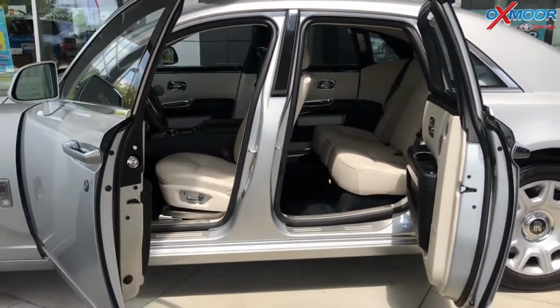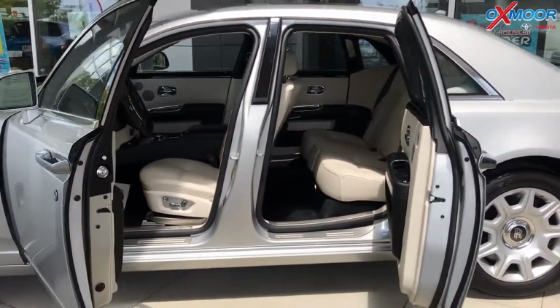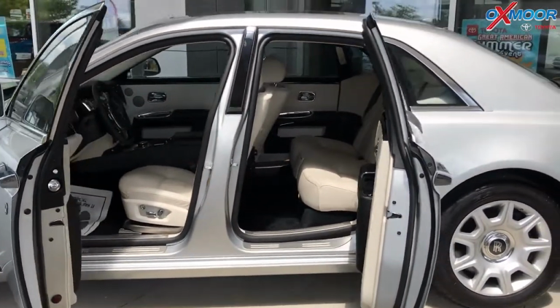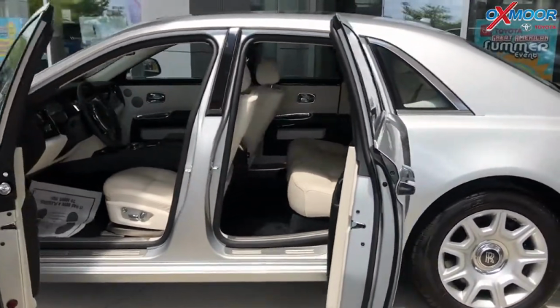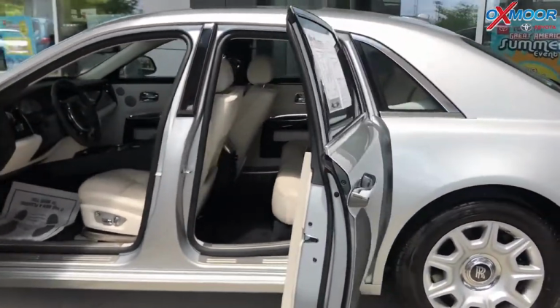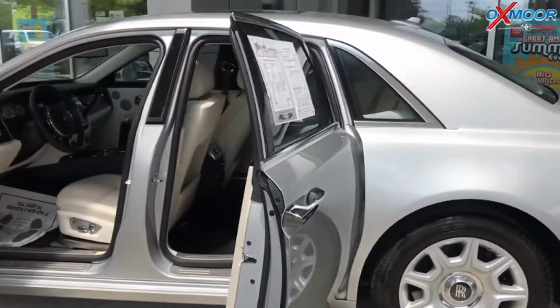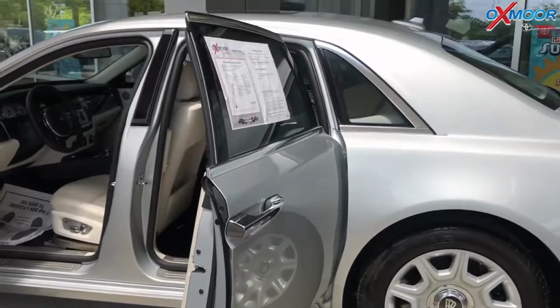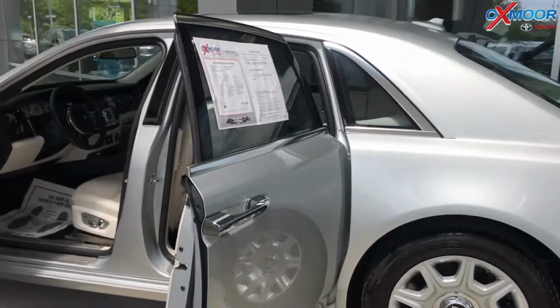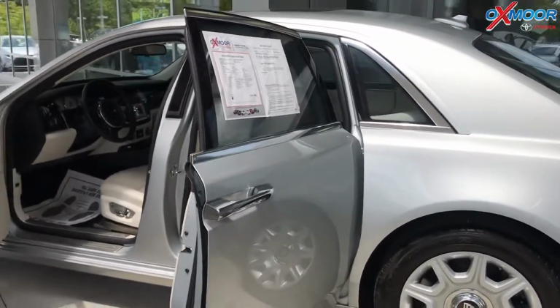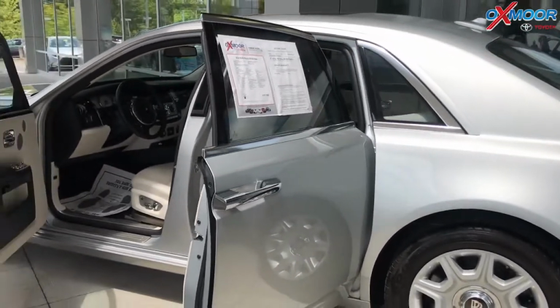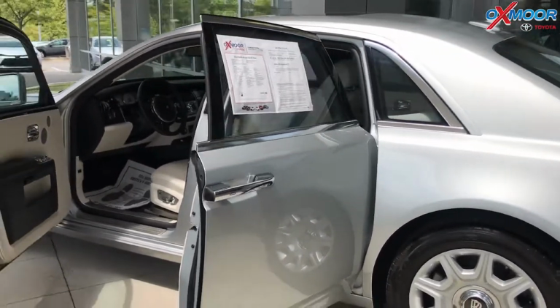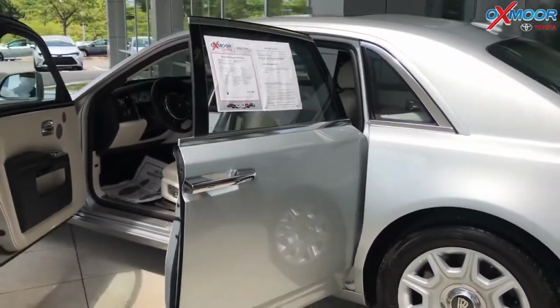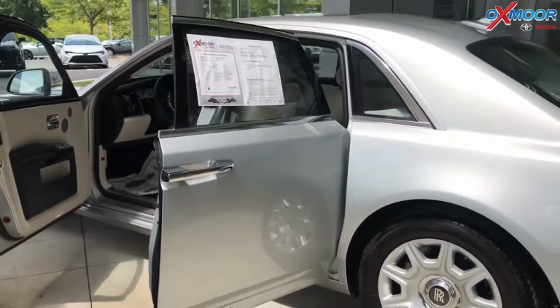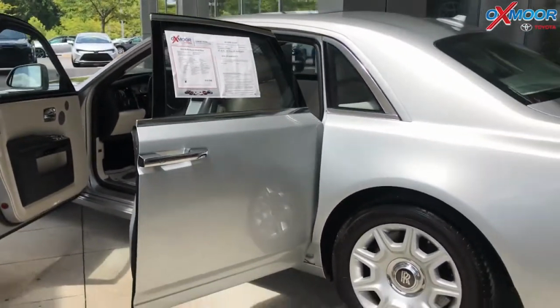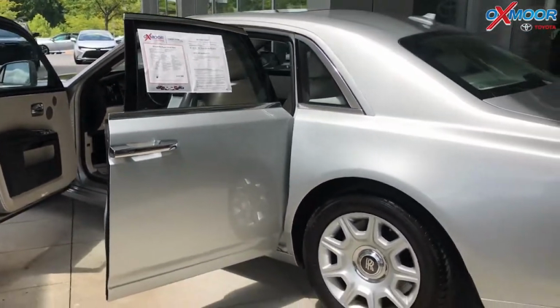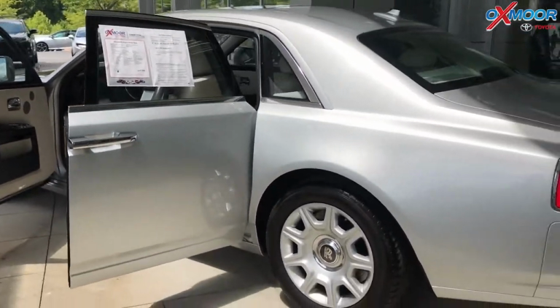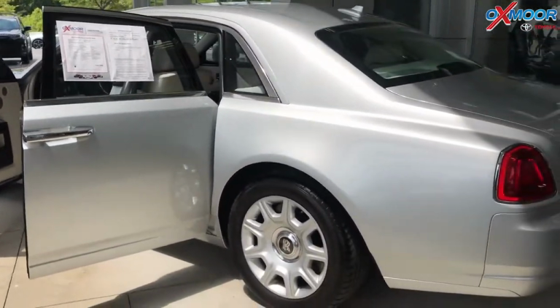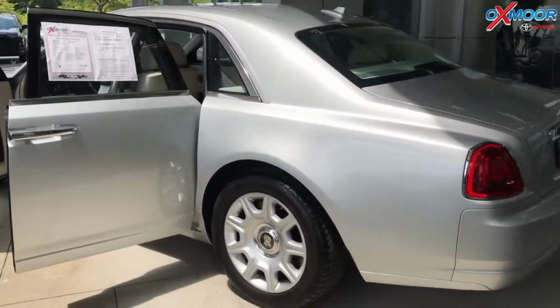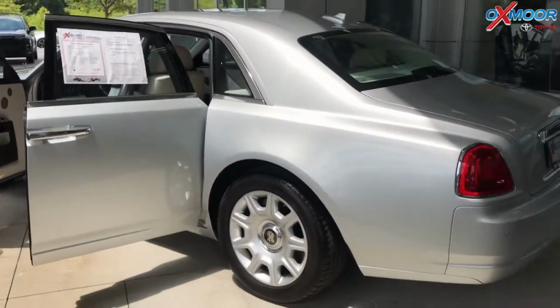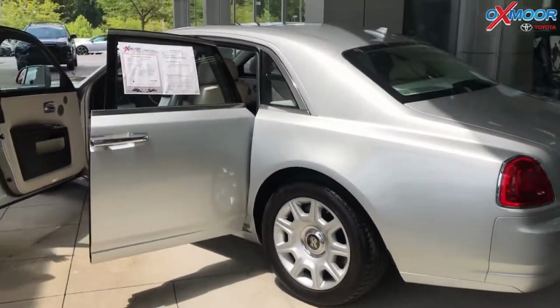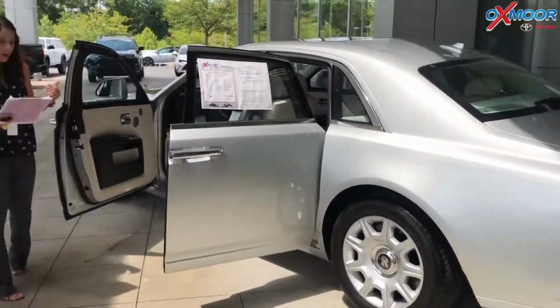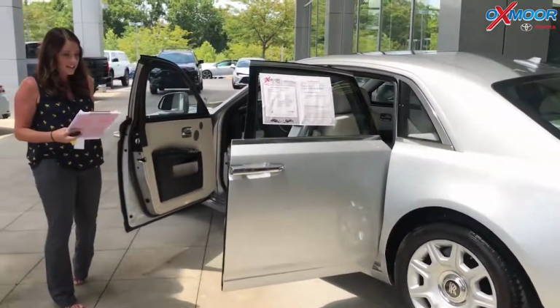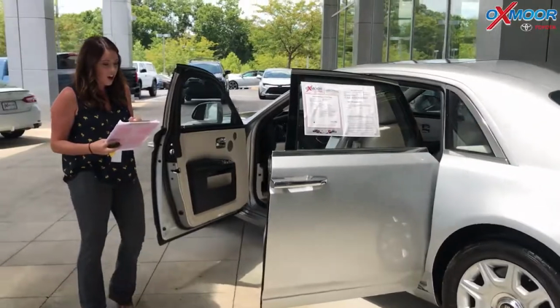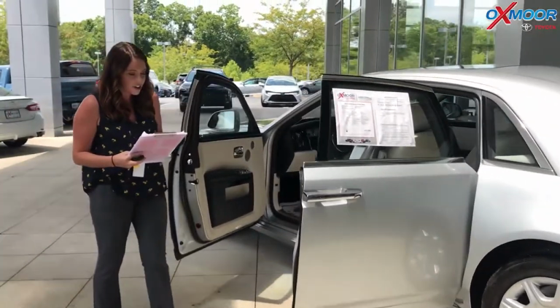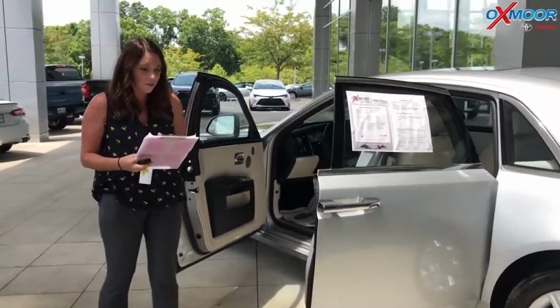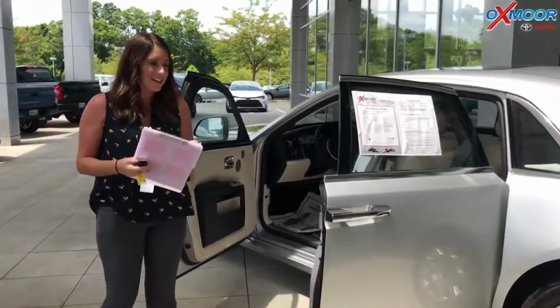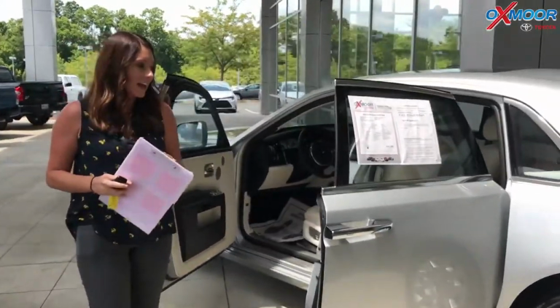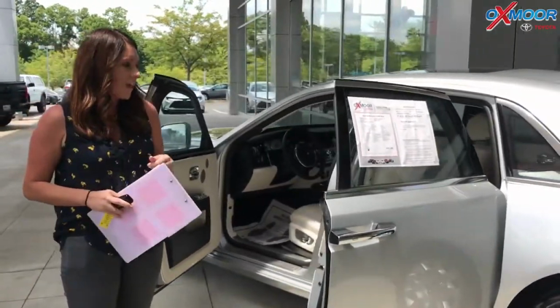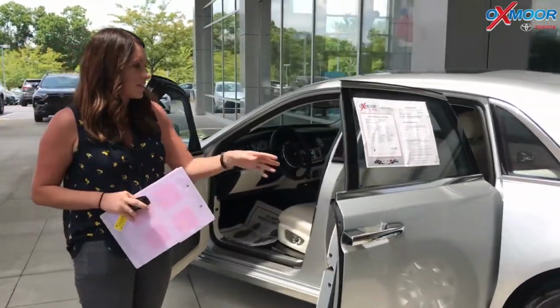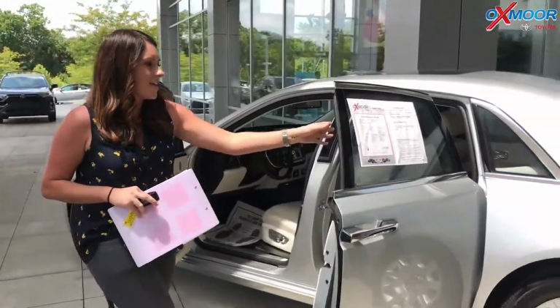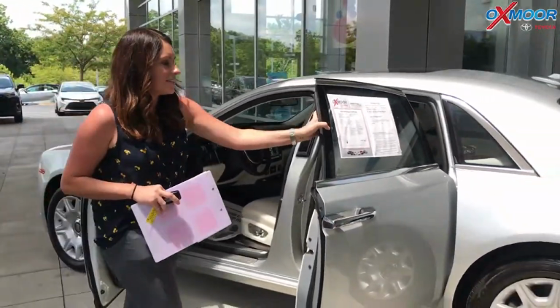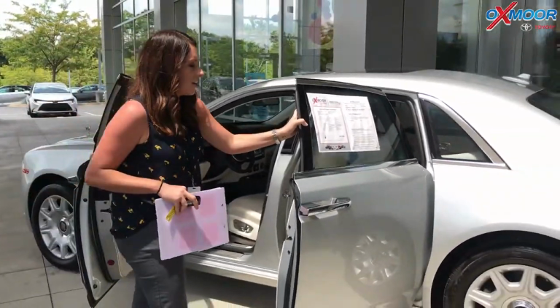I just wanted to highlight it for you. The mileage on here is 12,158 miles, and the price is $149,700.